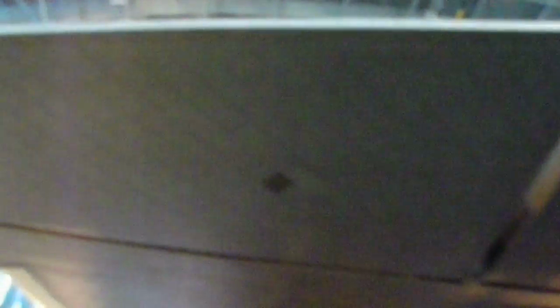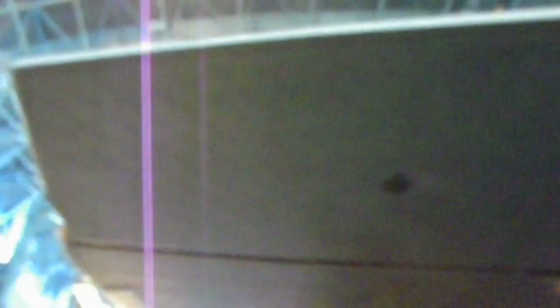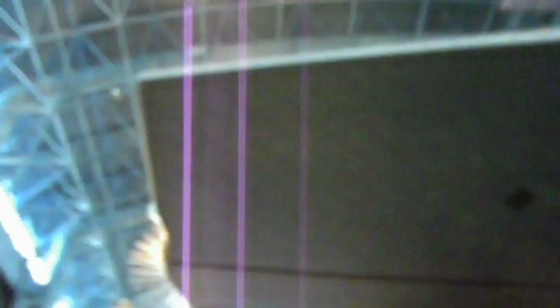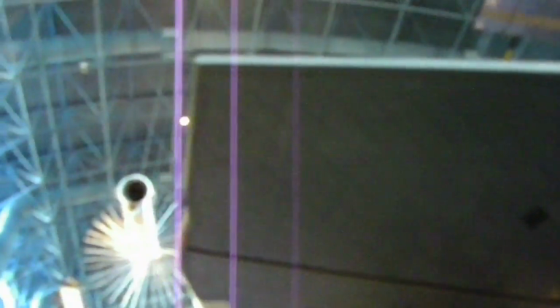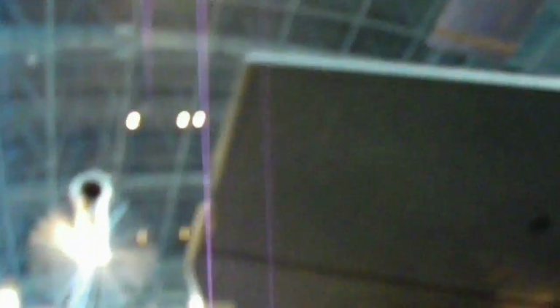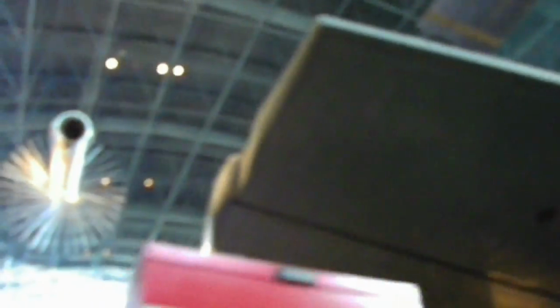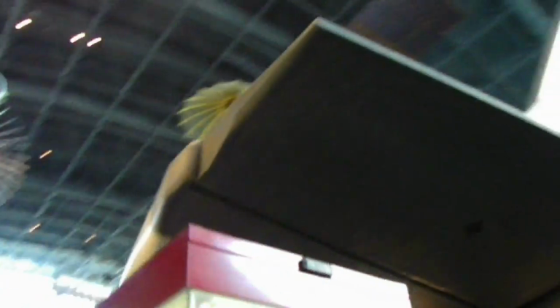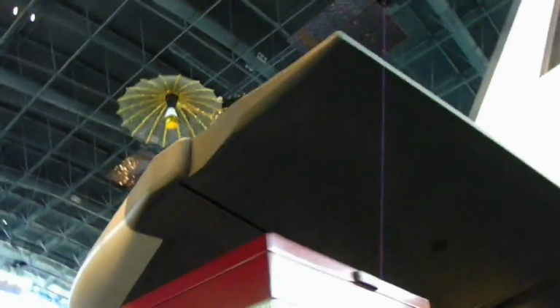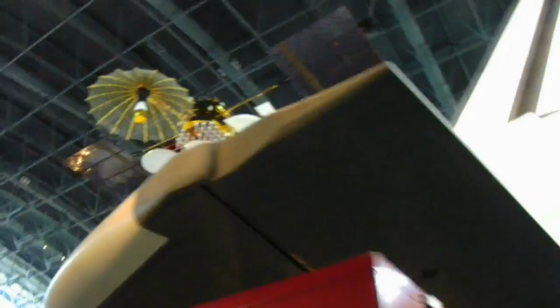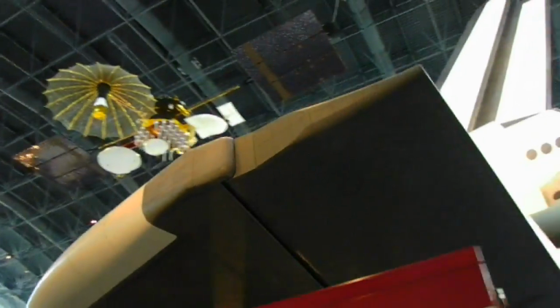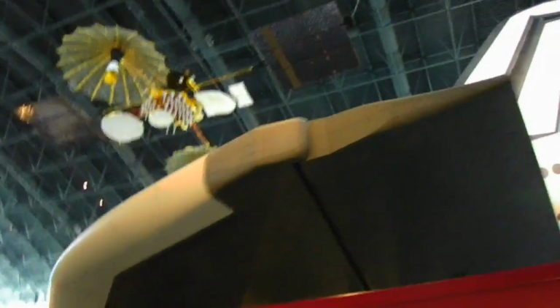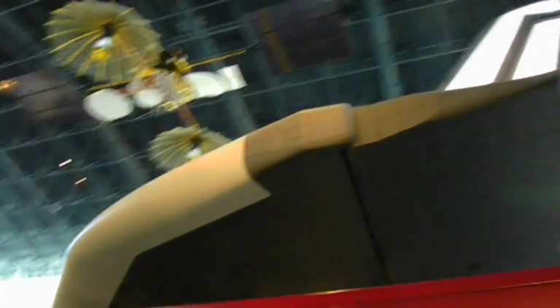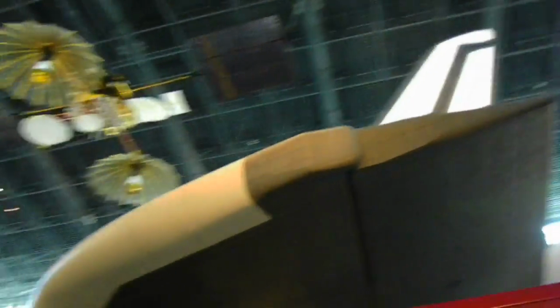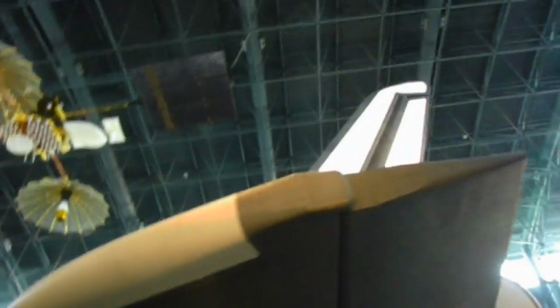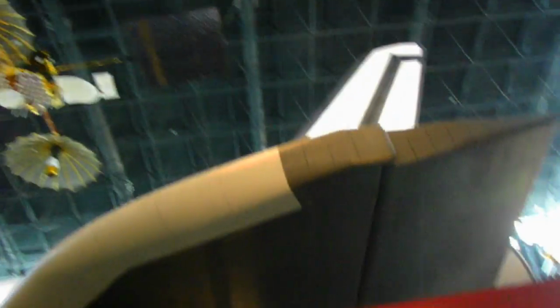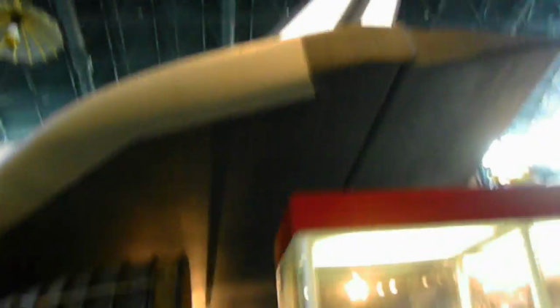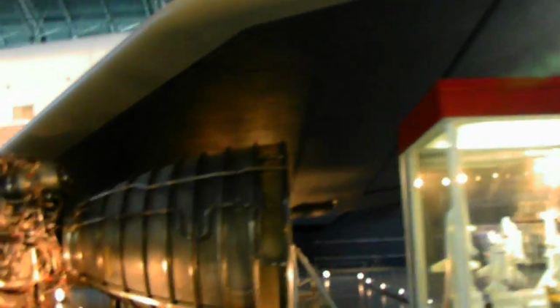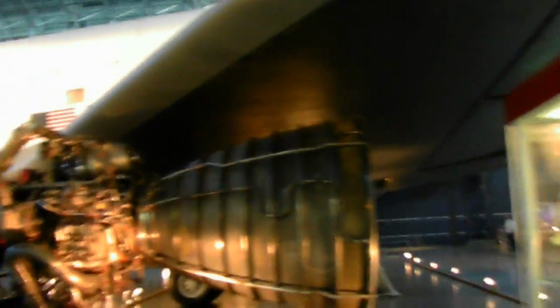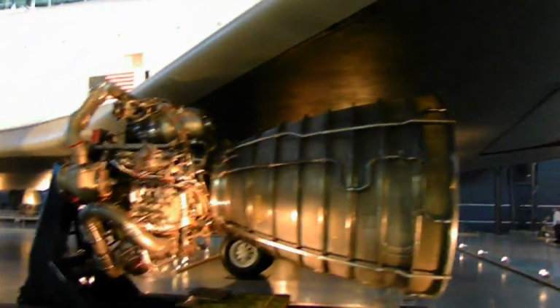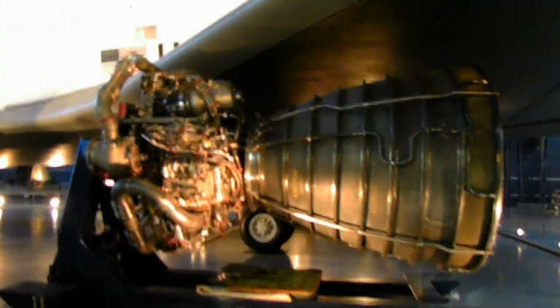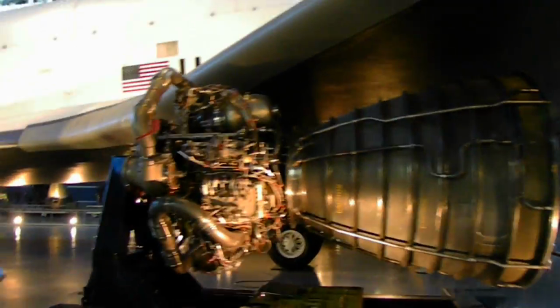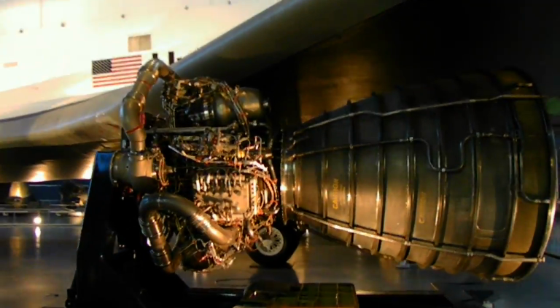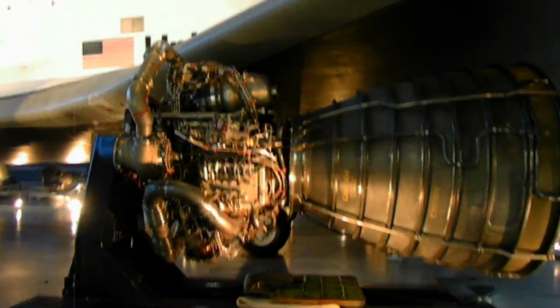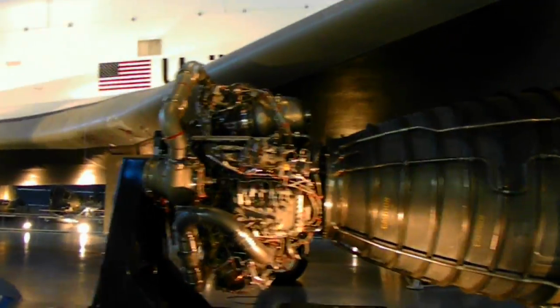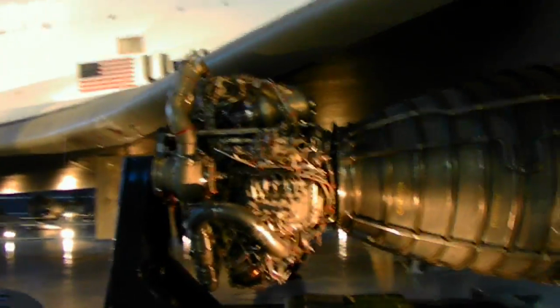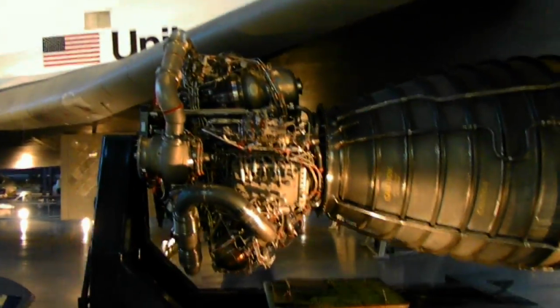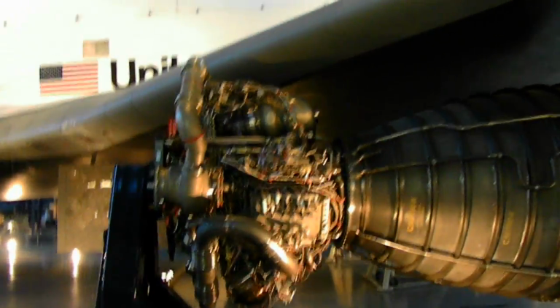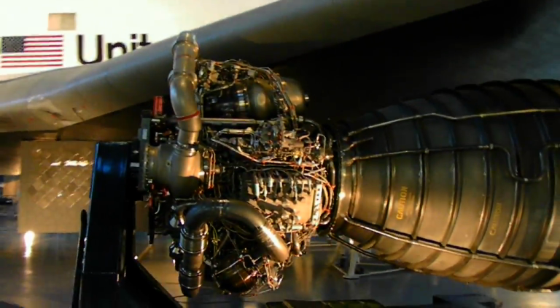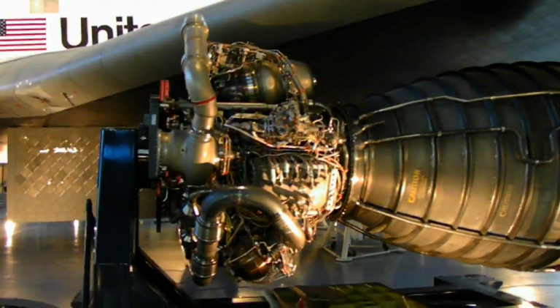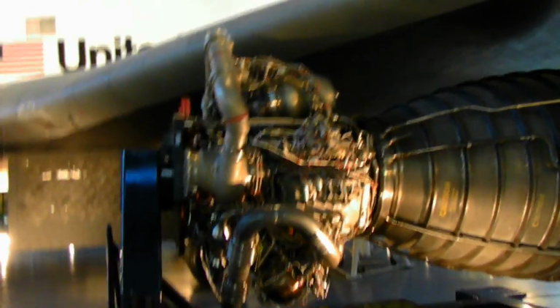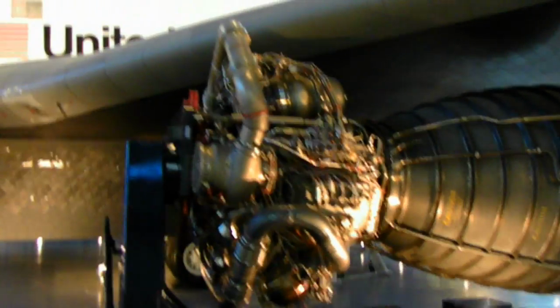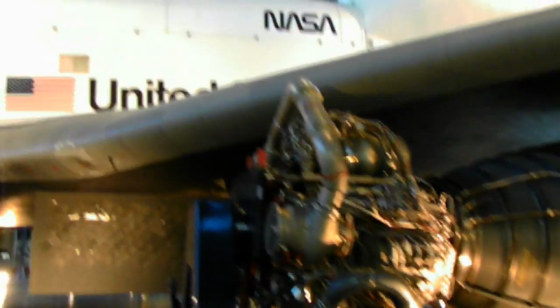Even on the video, you guys can't tell how big it is. You have to see this thing in person — it's huge. There's the engine, one of the engines, for the Space Shuttle.